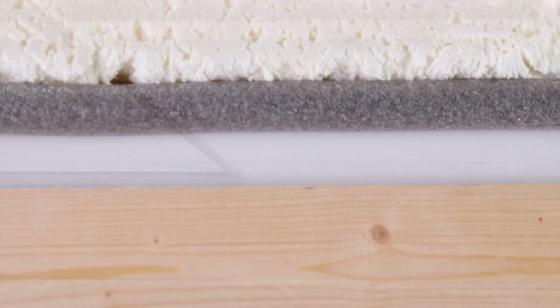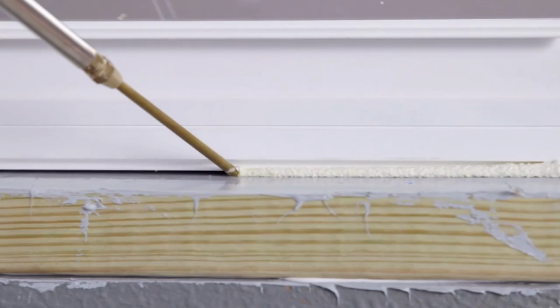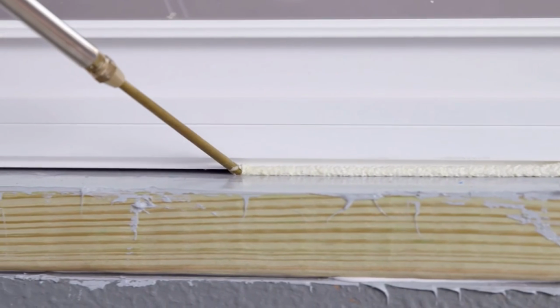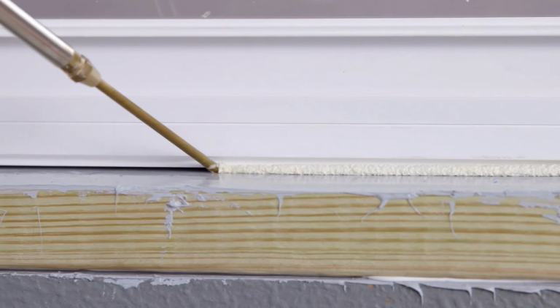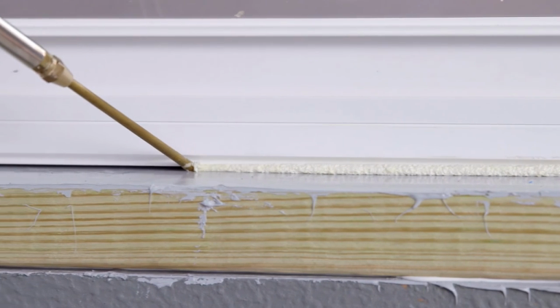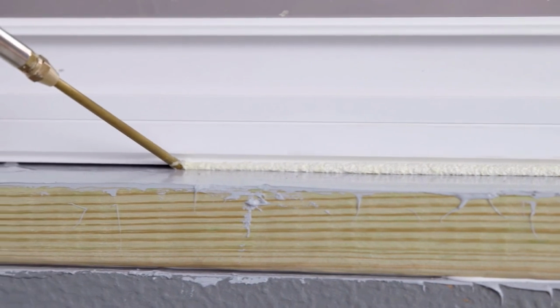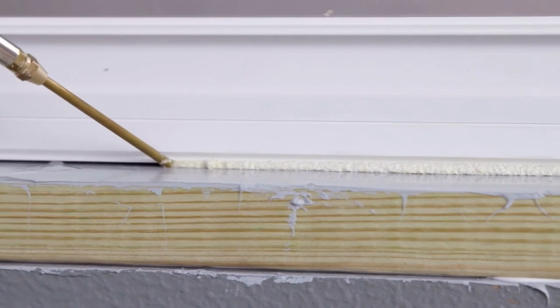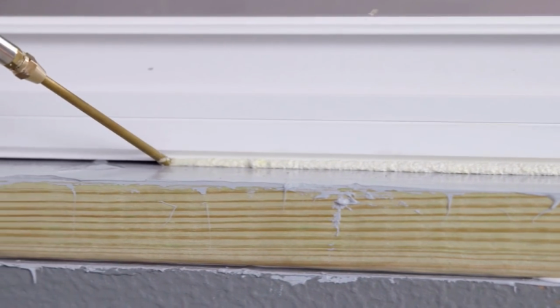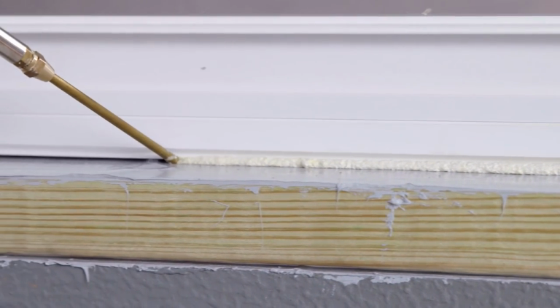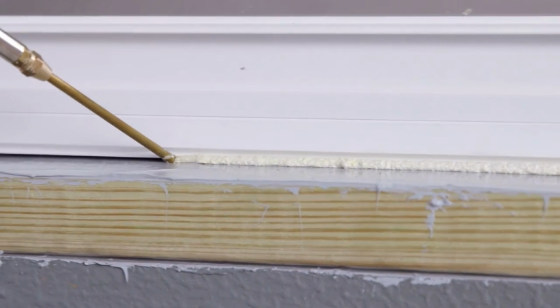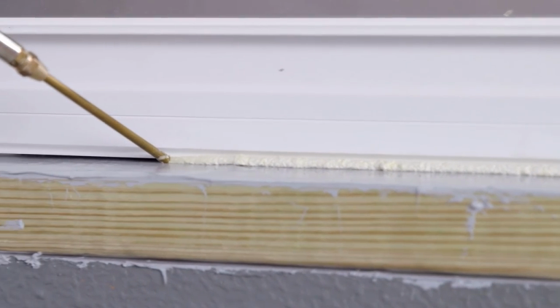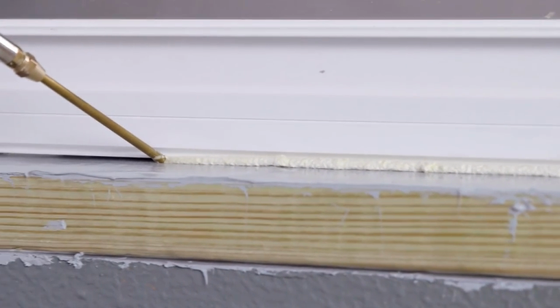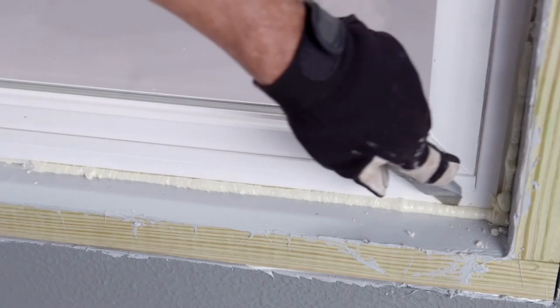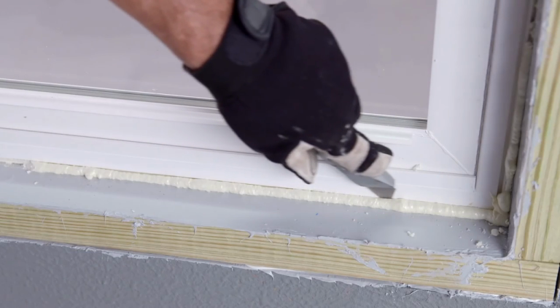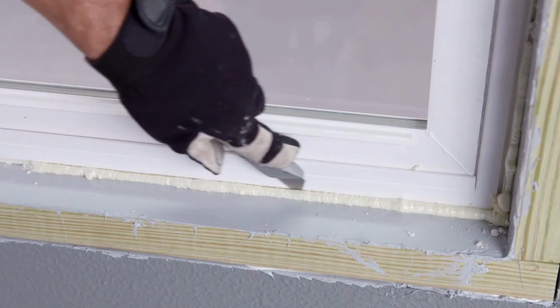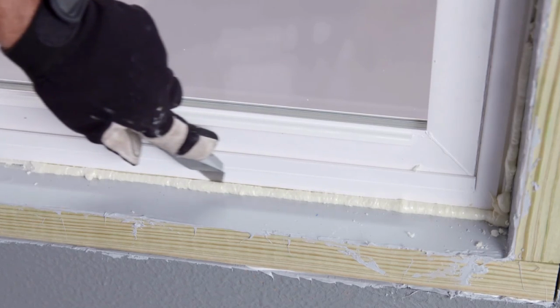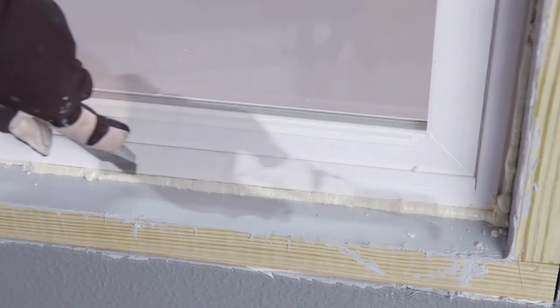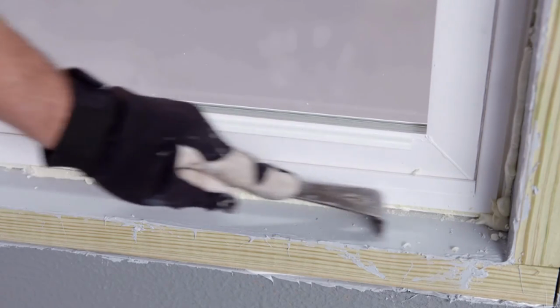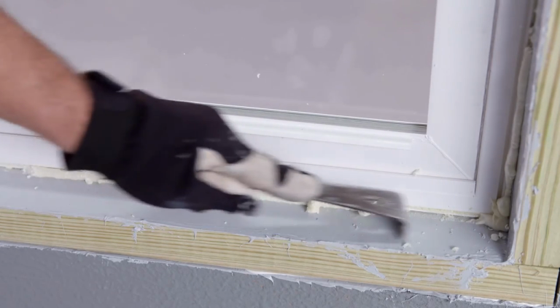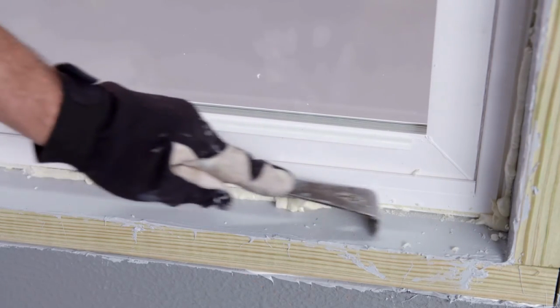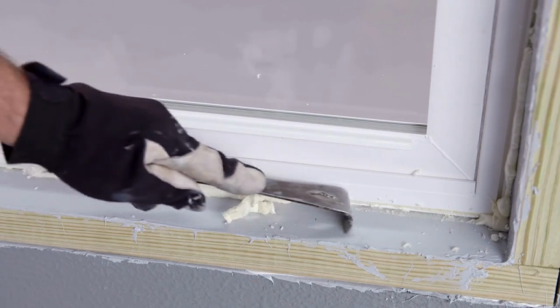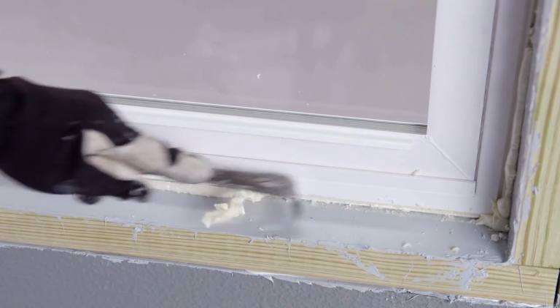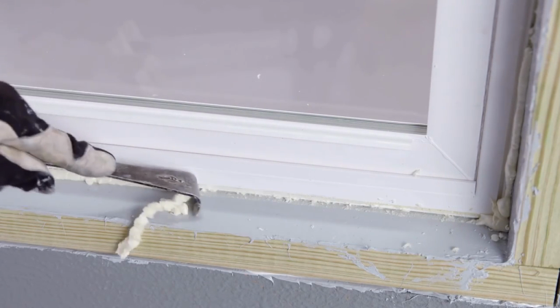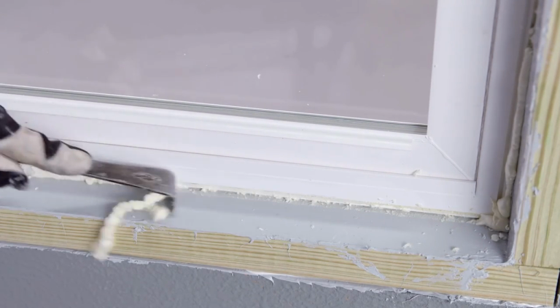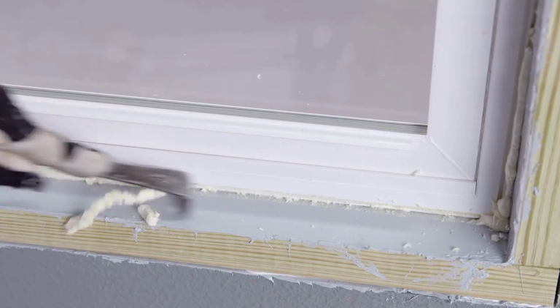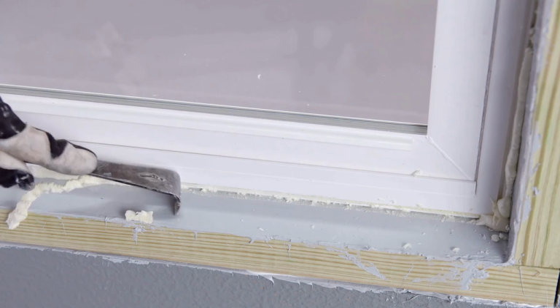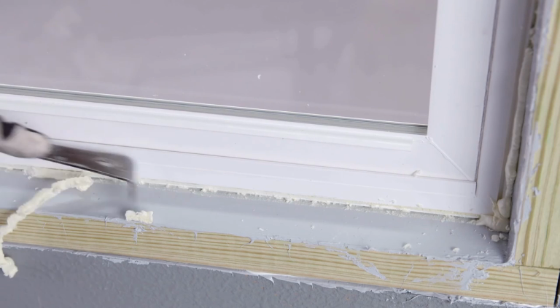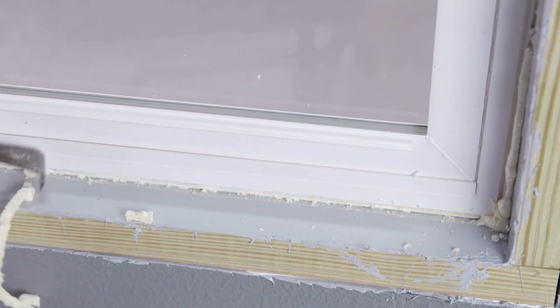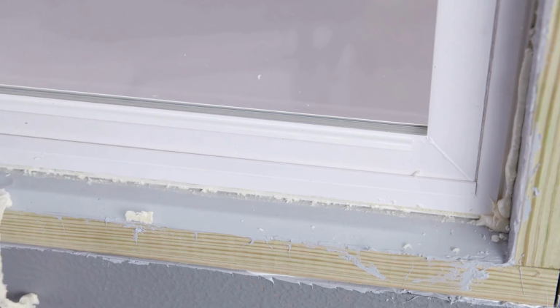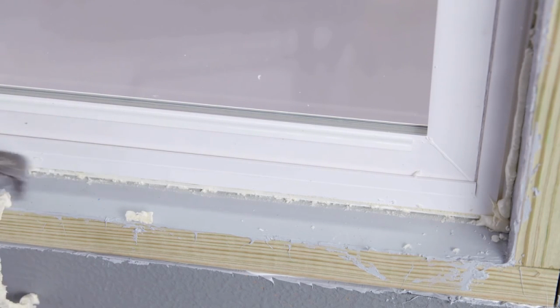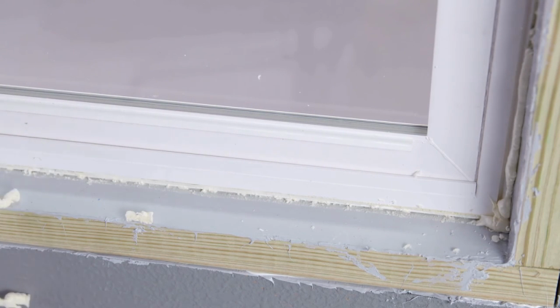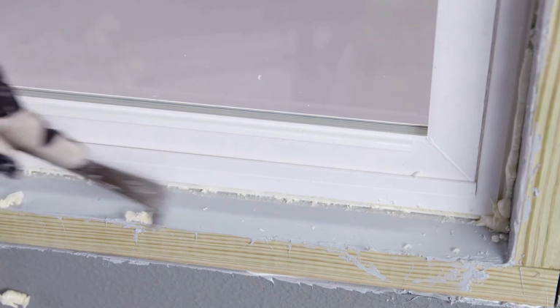Be sure to apply a continuous seal with no exposed shims or gaps. After 25 to 35 minutes, trim off the excess with a sharp knife. This cut time can vary depending on the temperature, humidity, and depth of the foam applied.